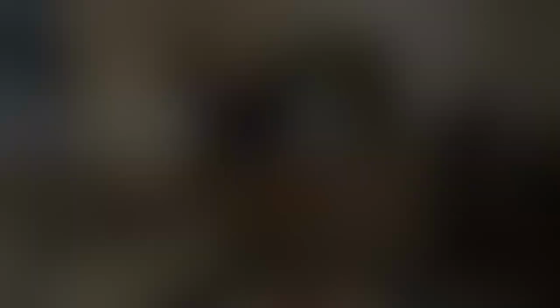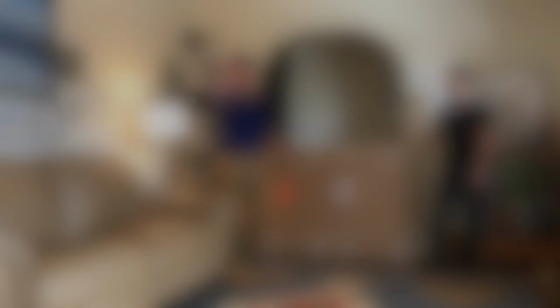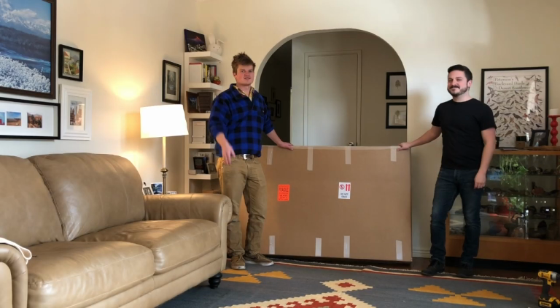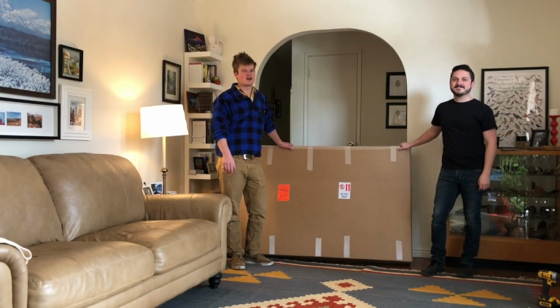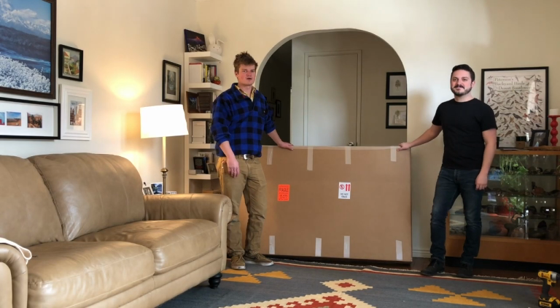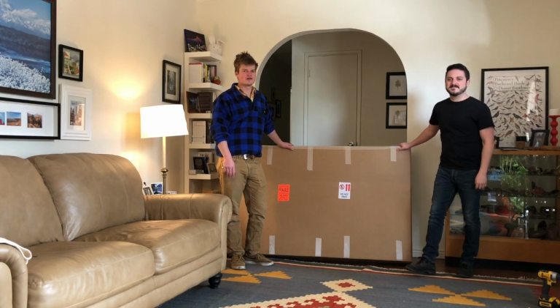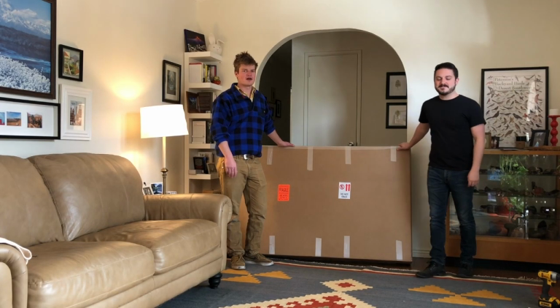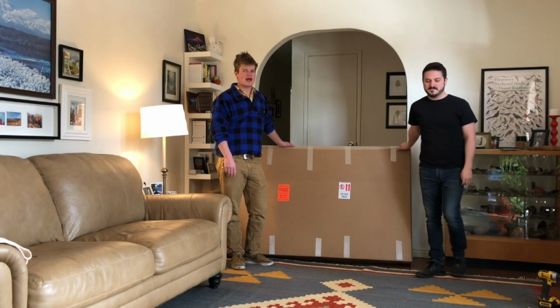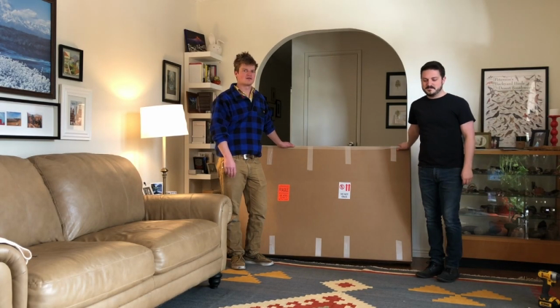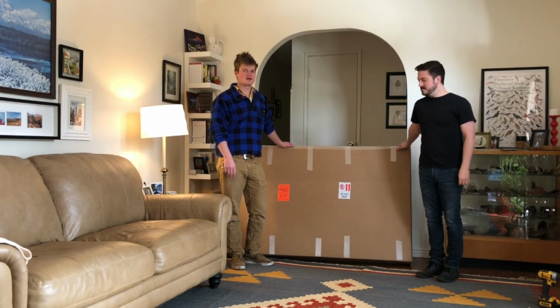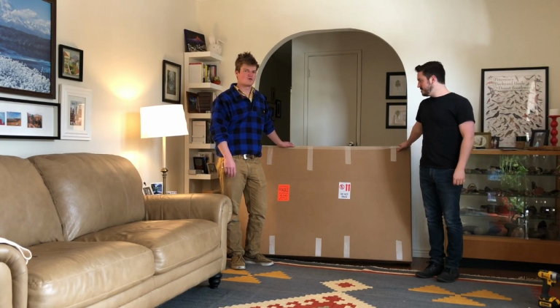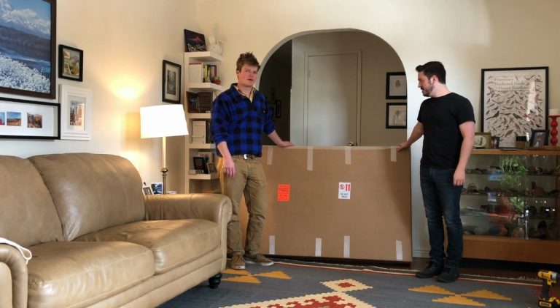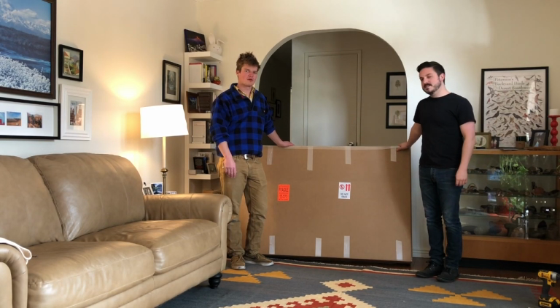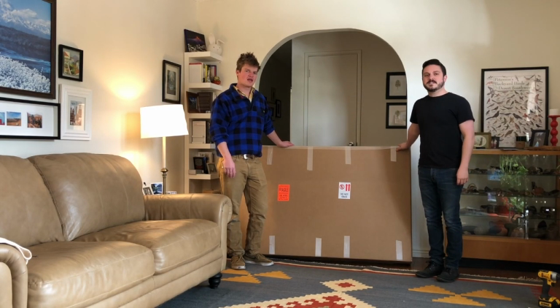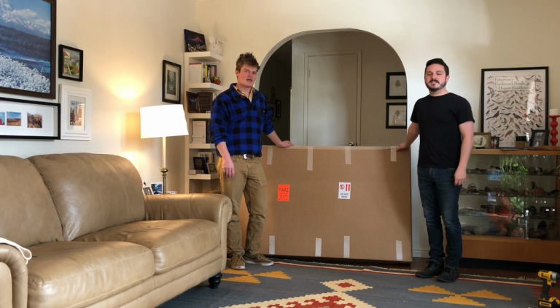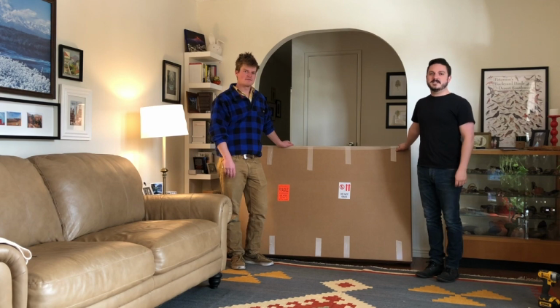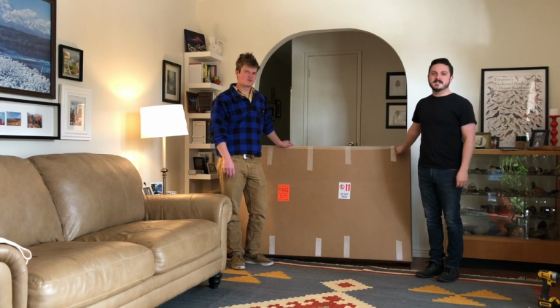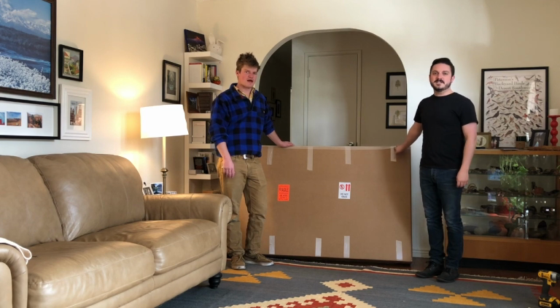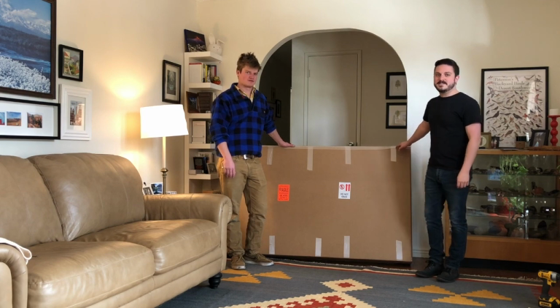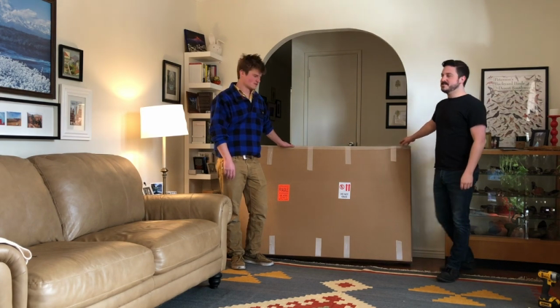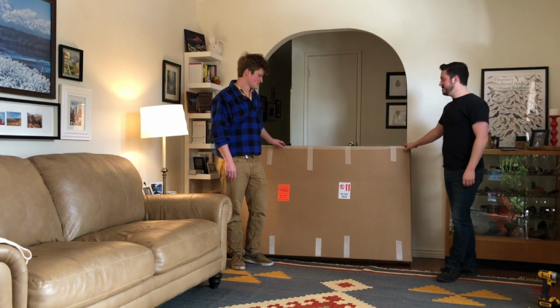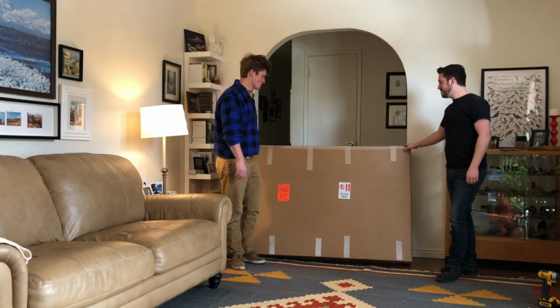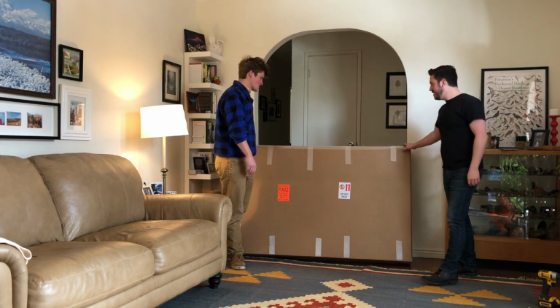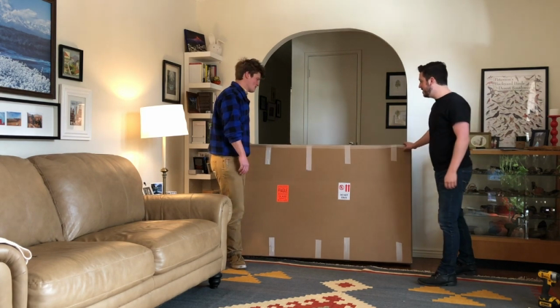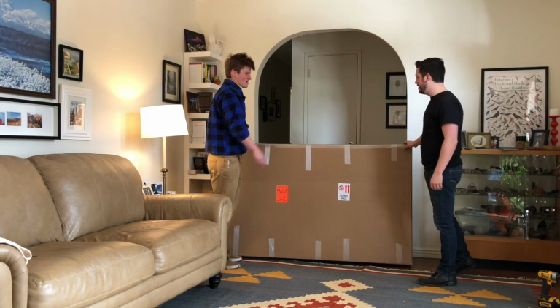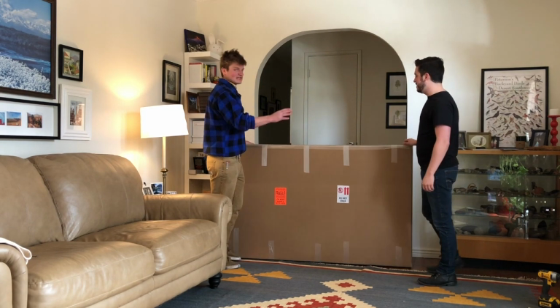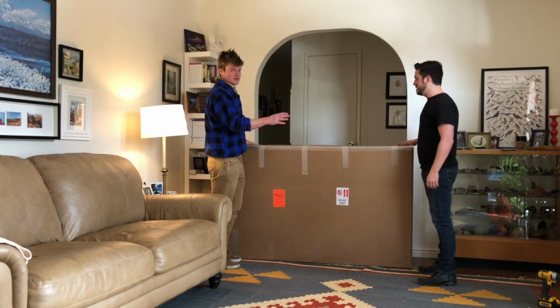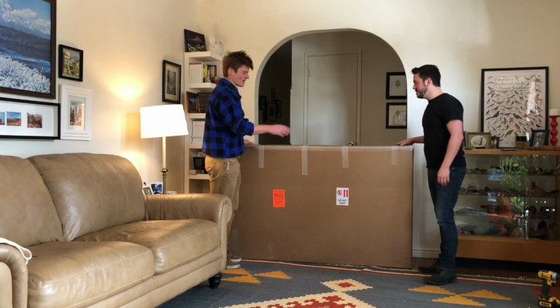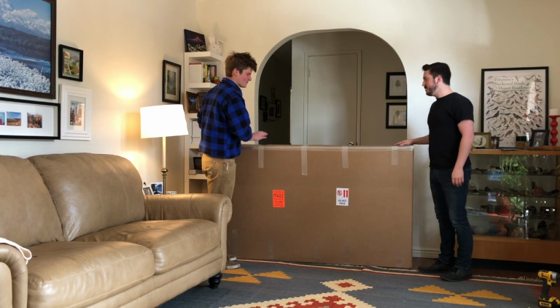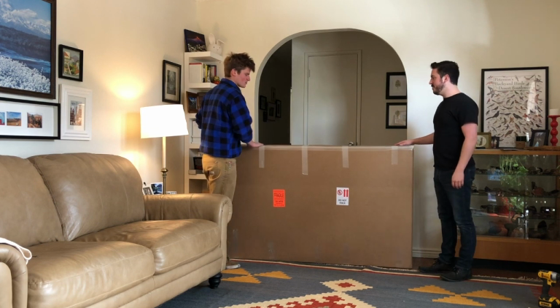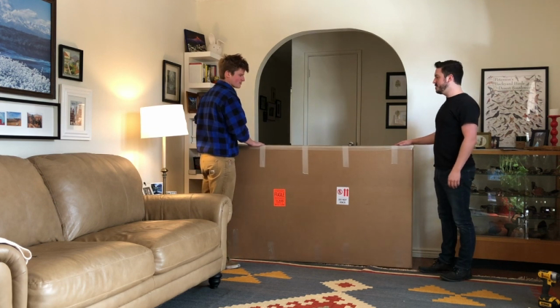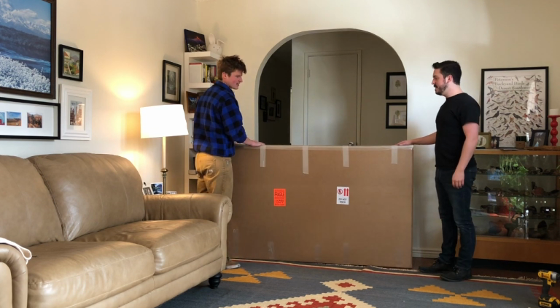Hi, I'm Jay and this is John and we're going to show you how to unpack your brand new Plug and Play Easy Plug roof mount. It's easiest with a friend, but you'll start with the box.